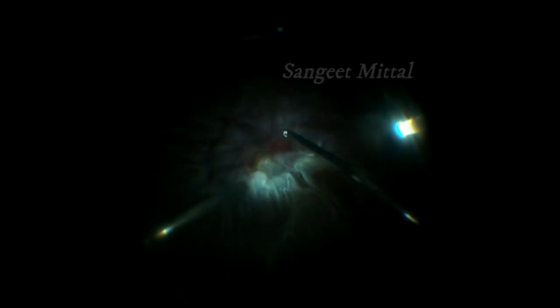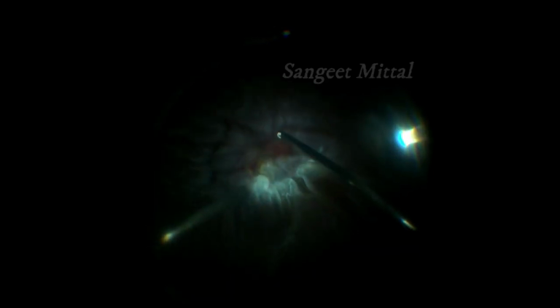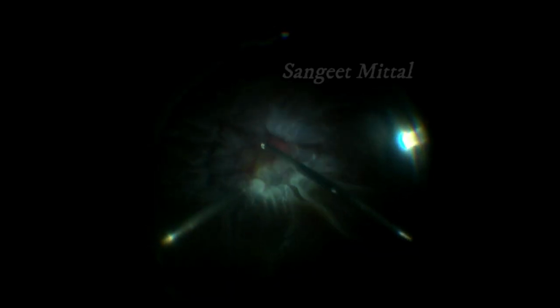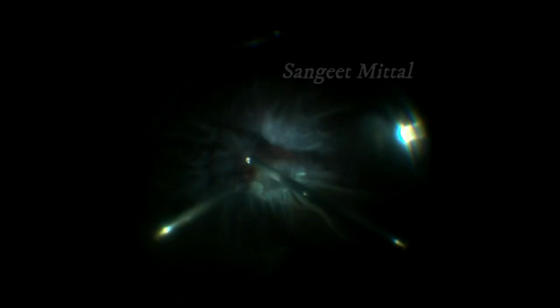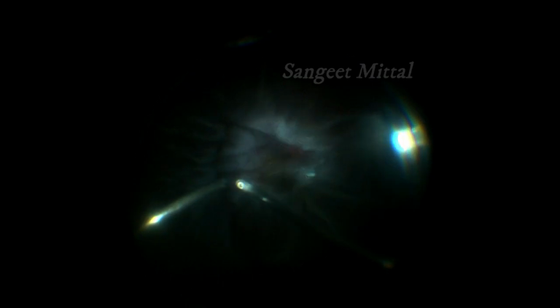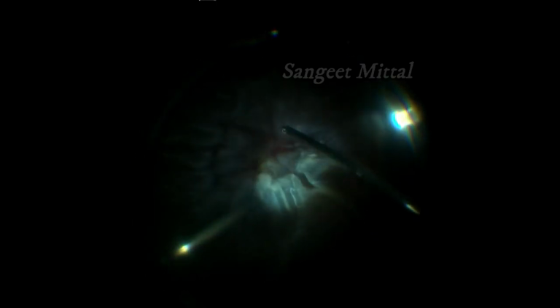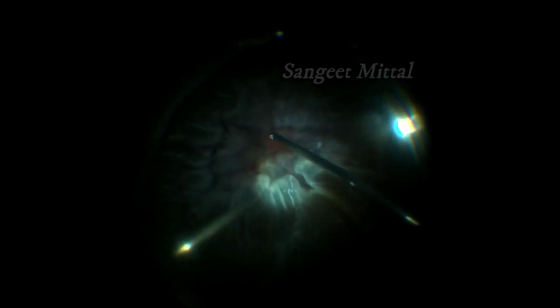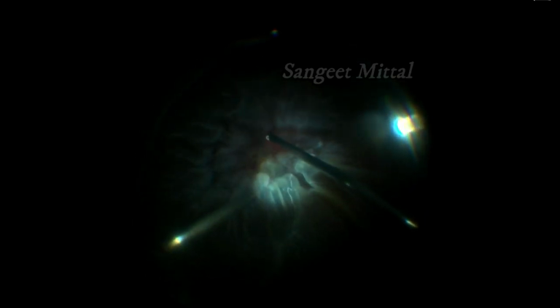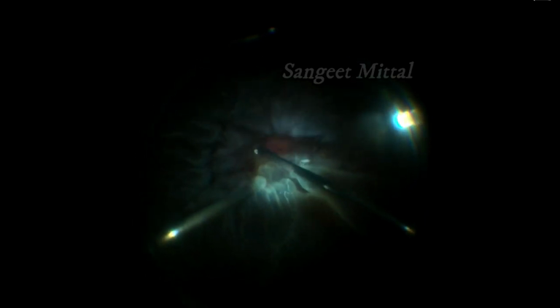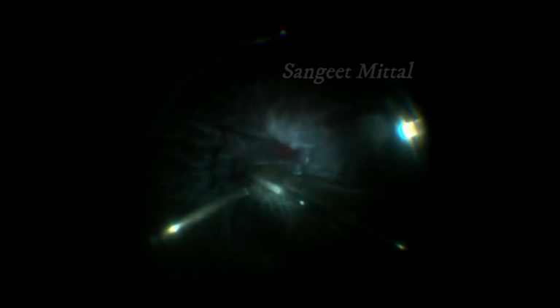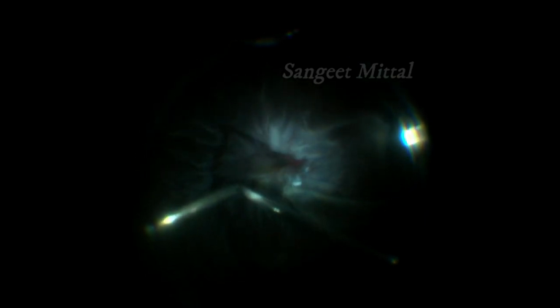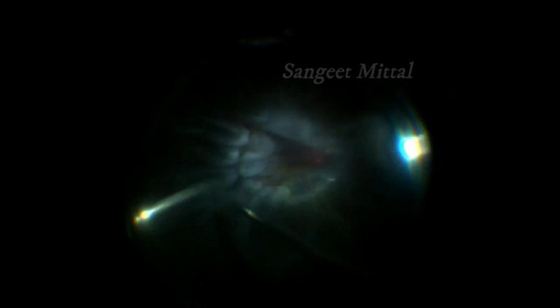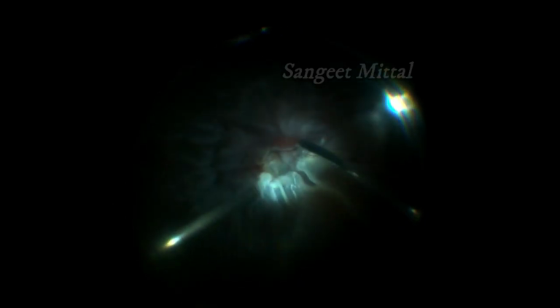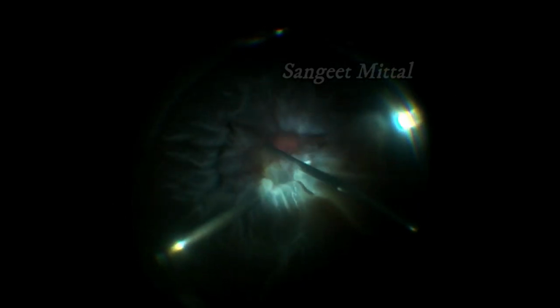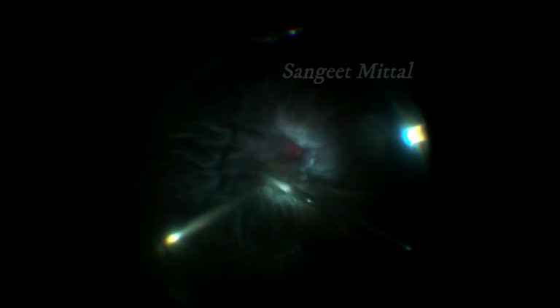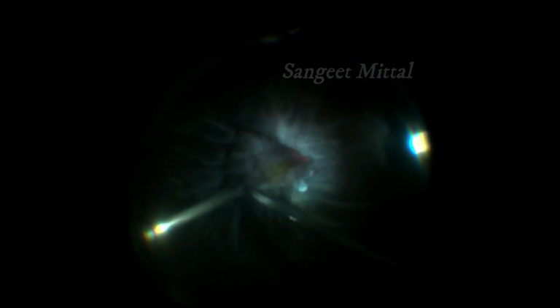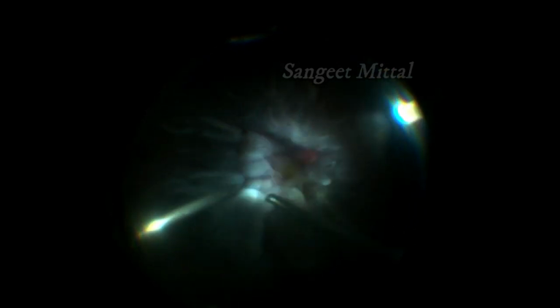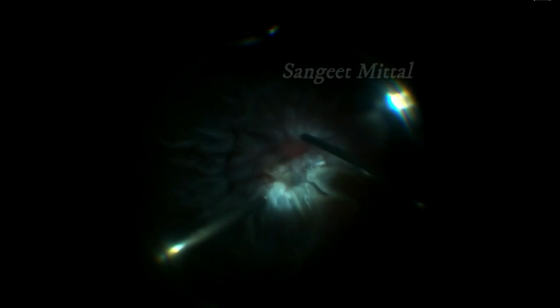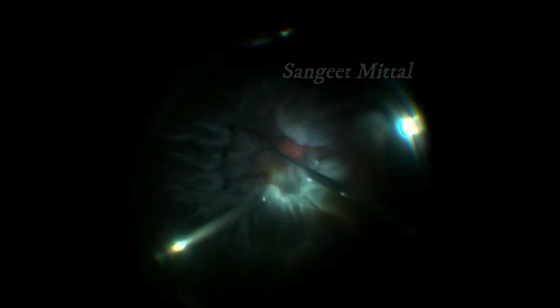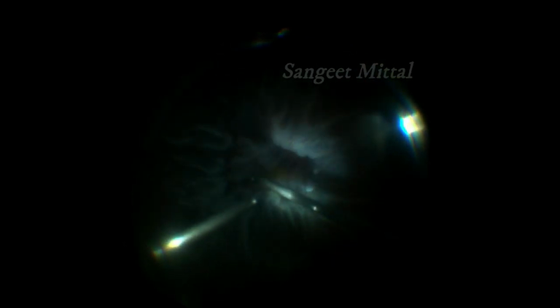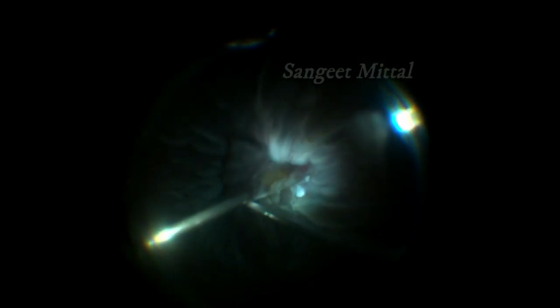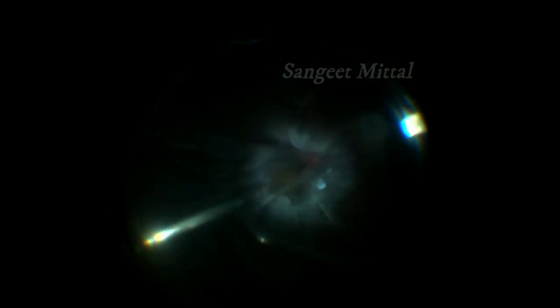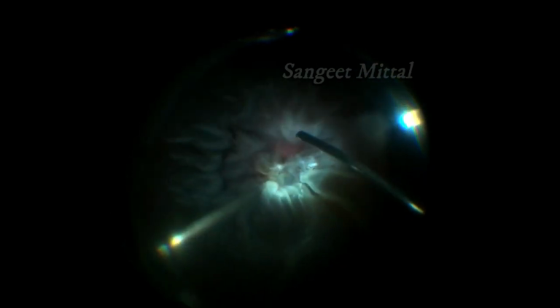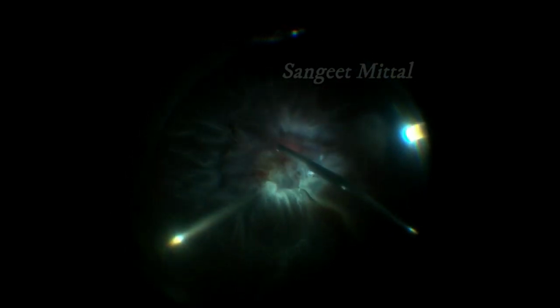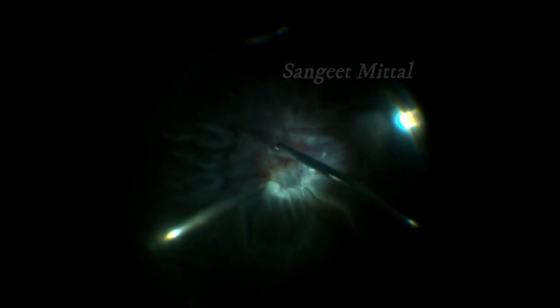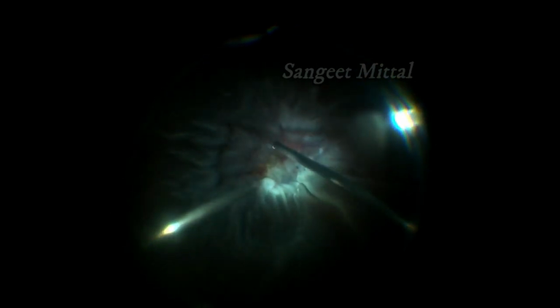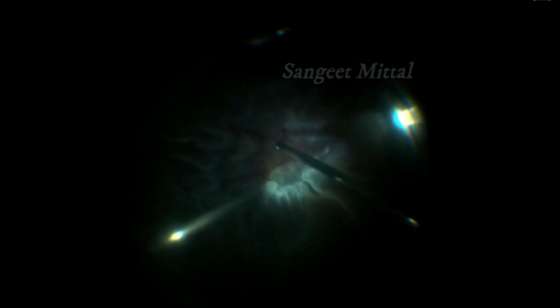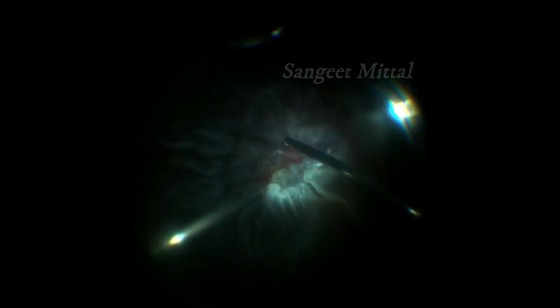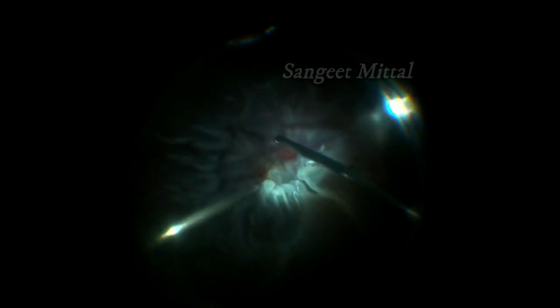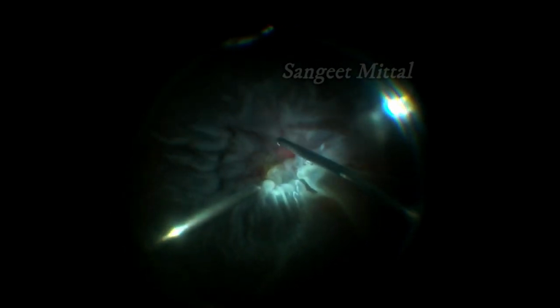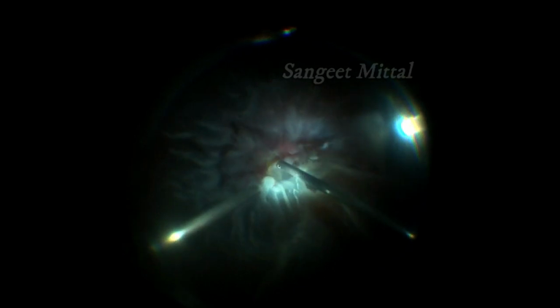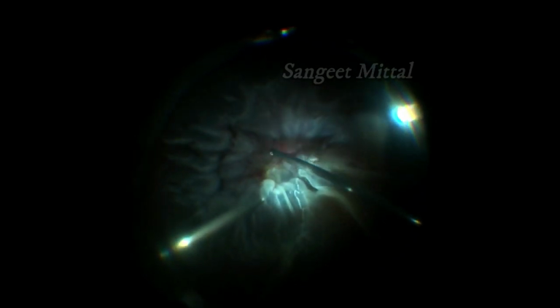Grasp the membrane posteriorly and pull it in a posterior-to-anterior direction. Stop when excess pull is exerted on the retina. Move closer to the retina in that area near fixed folds and repeat the maneuver. In this way, slowly the whole membrane can be peeled.